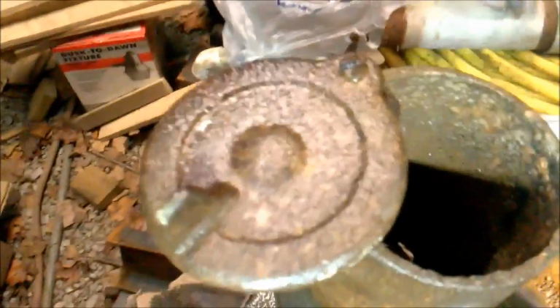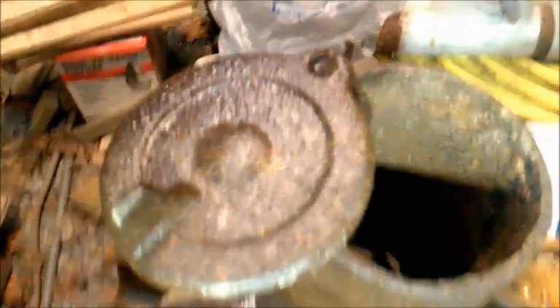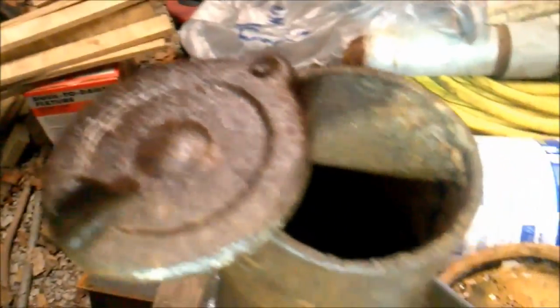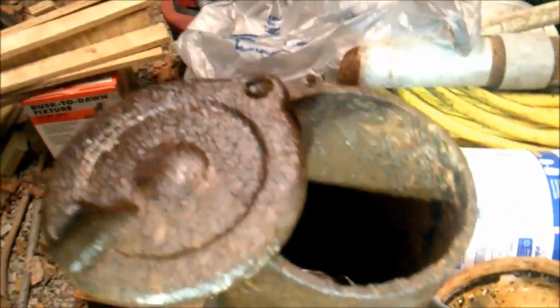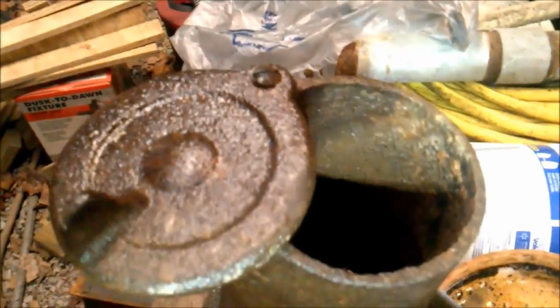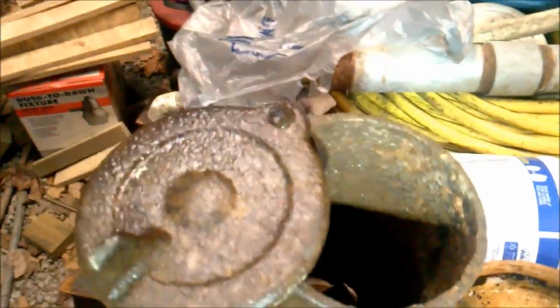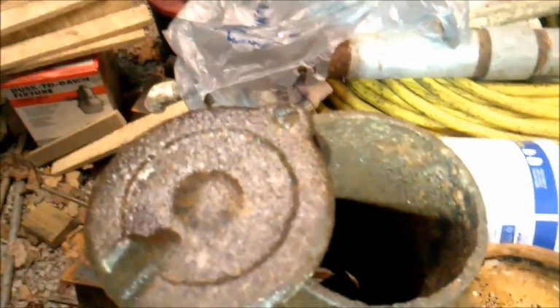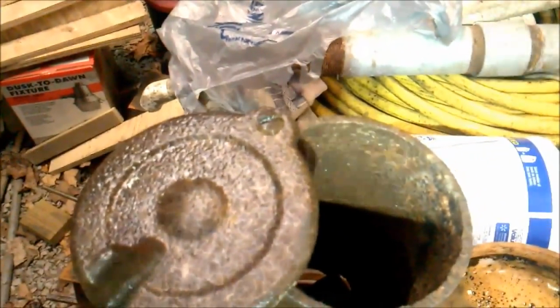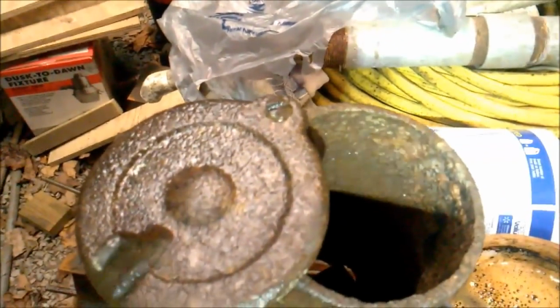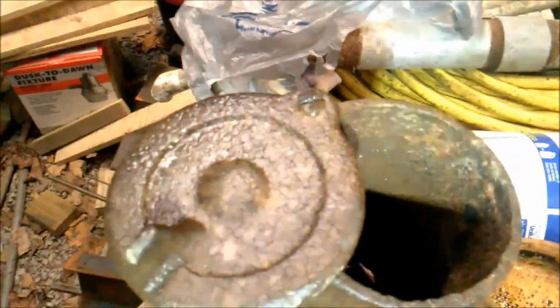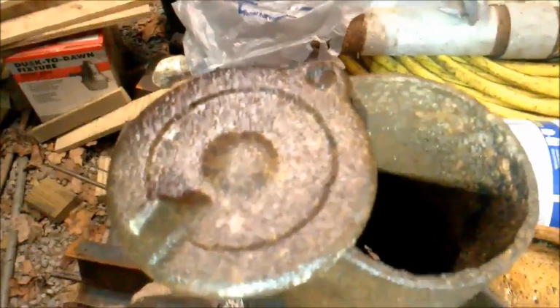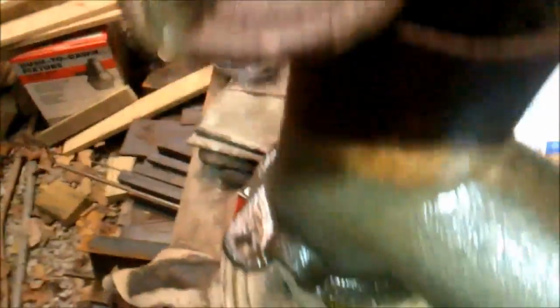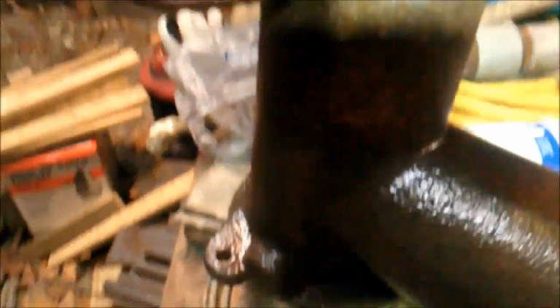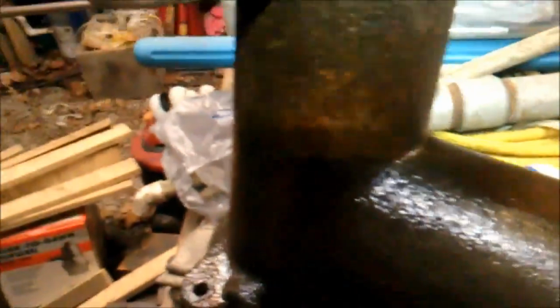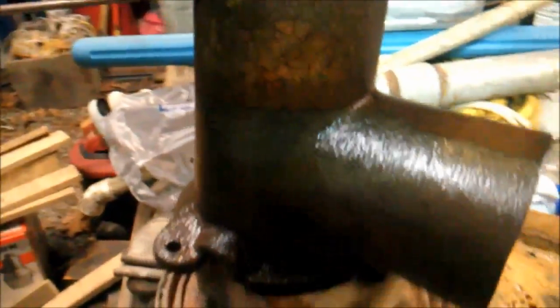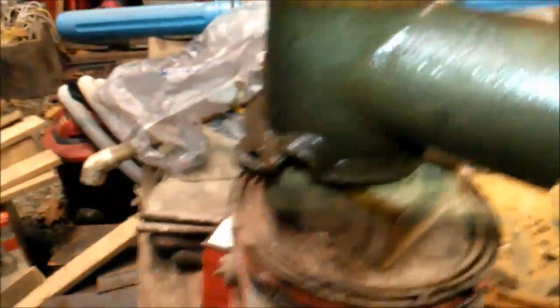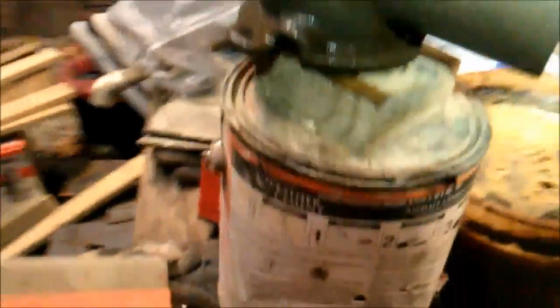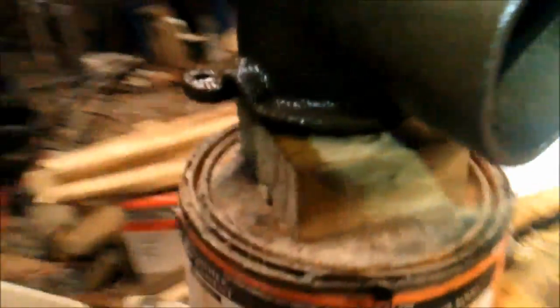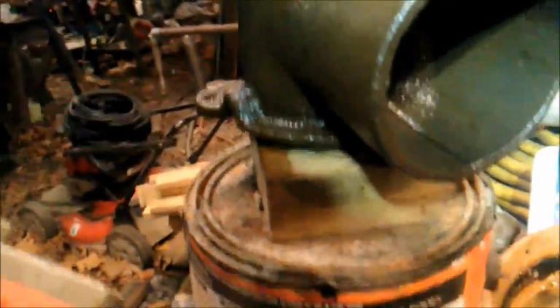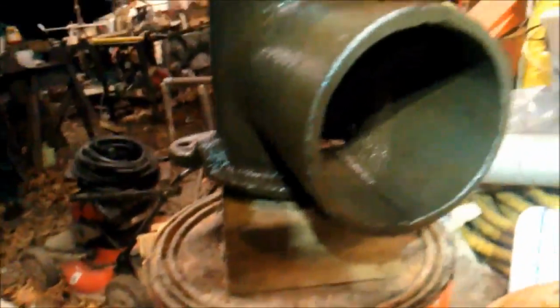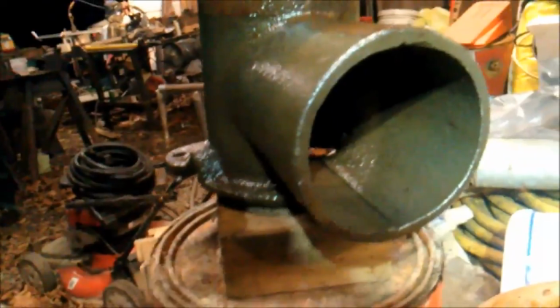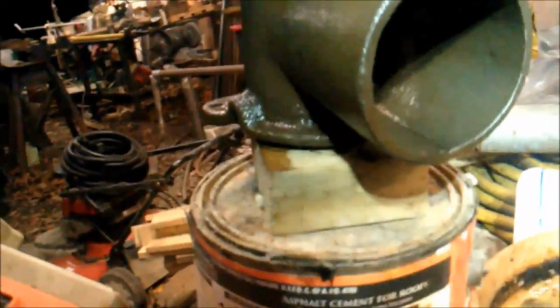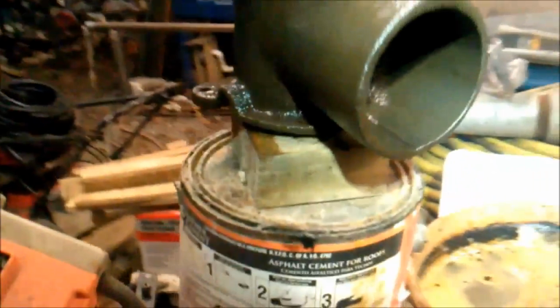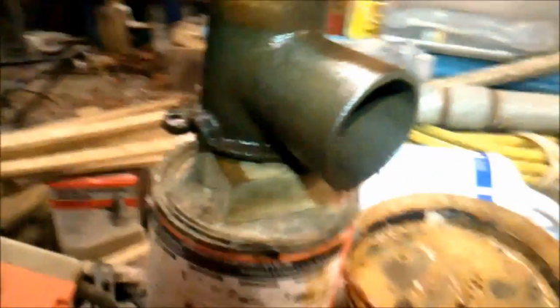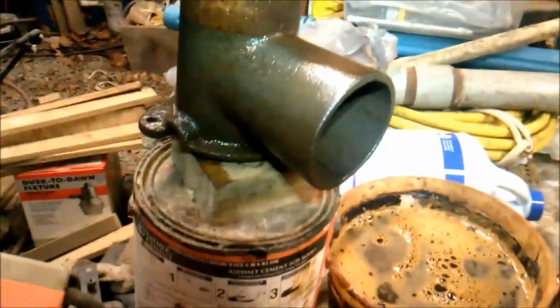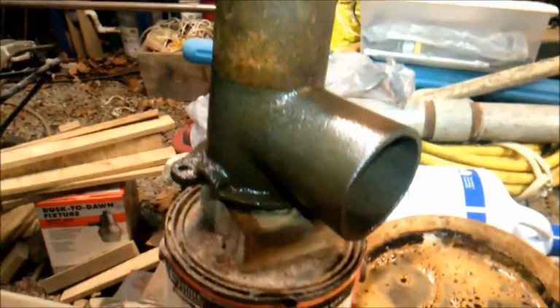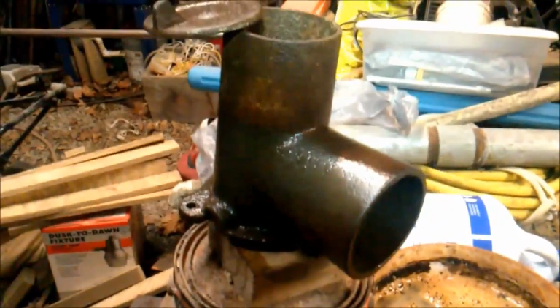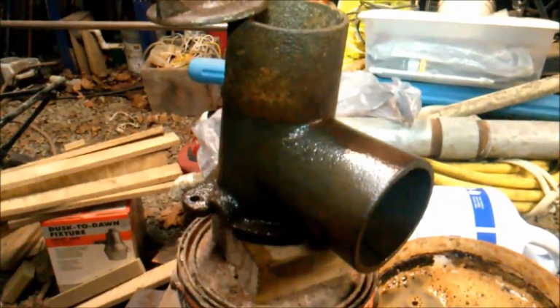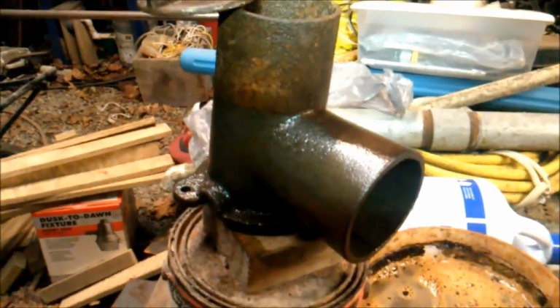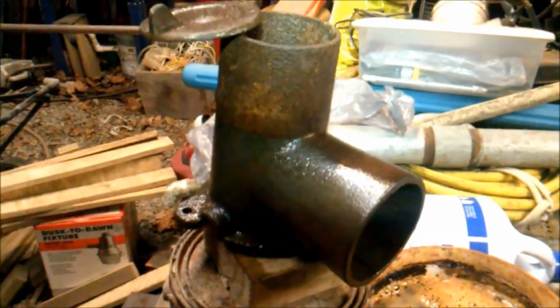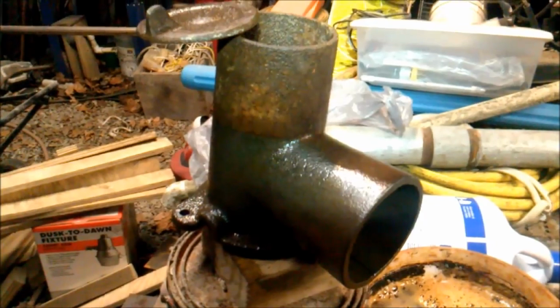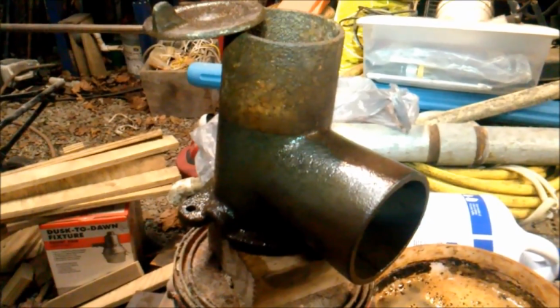As you can see there's a lot of gunk and rust, and within a day or so that whole thing will be looking just like it's about brand new. Anyway, thought you might enjoy that for getting rust off stuff.